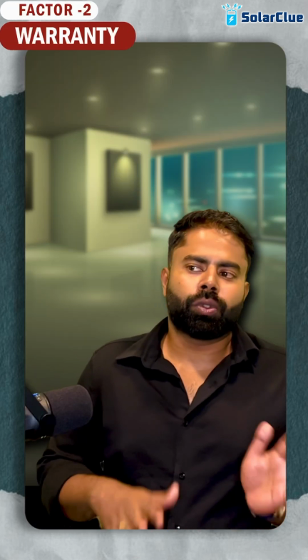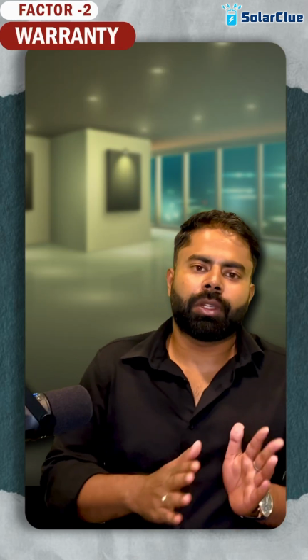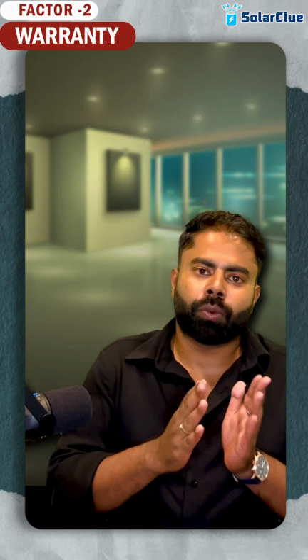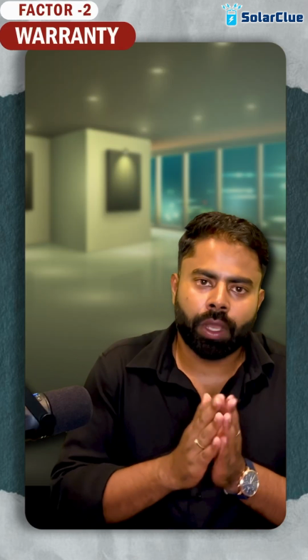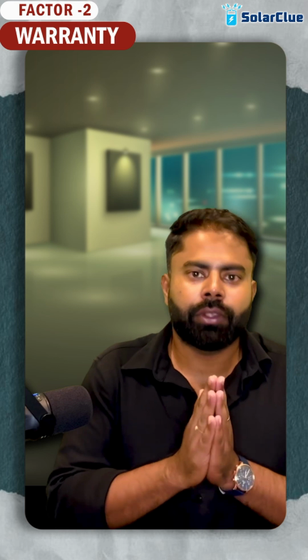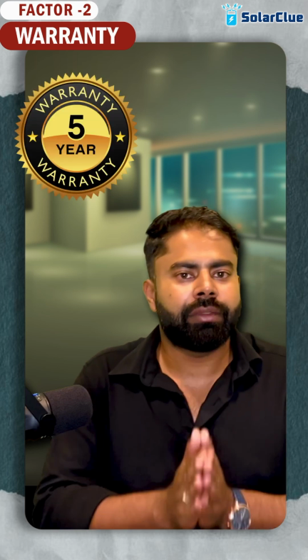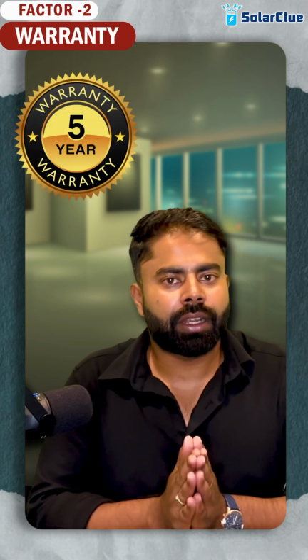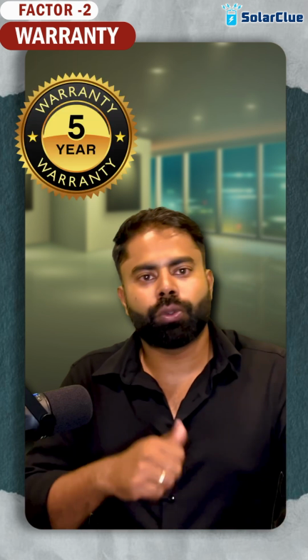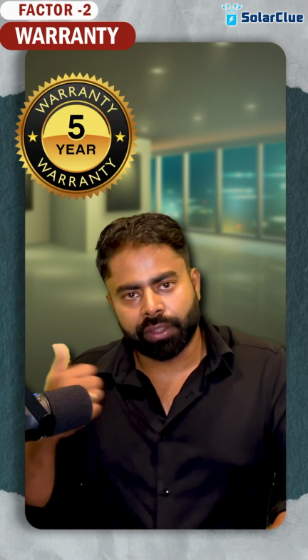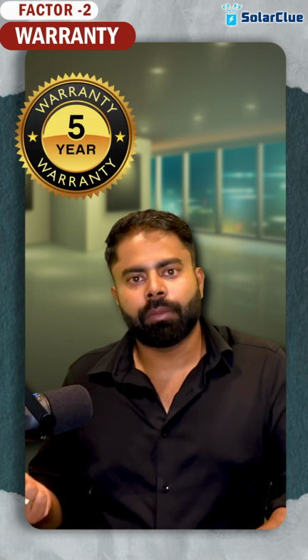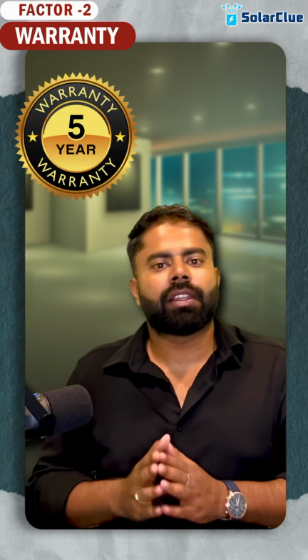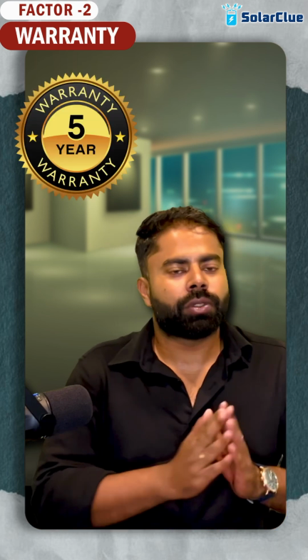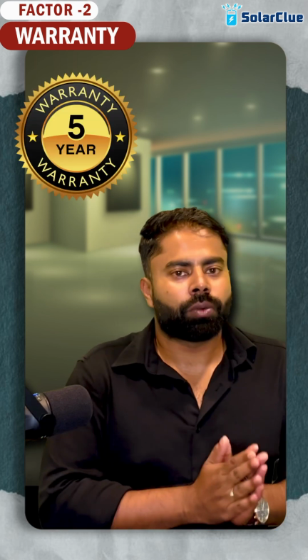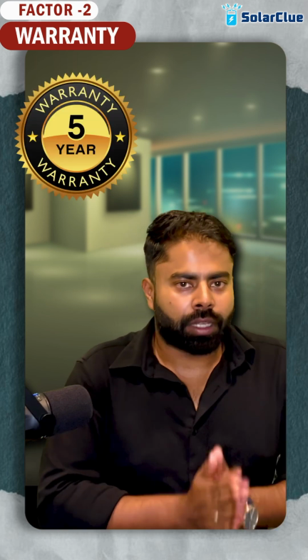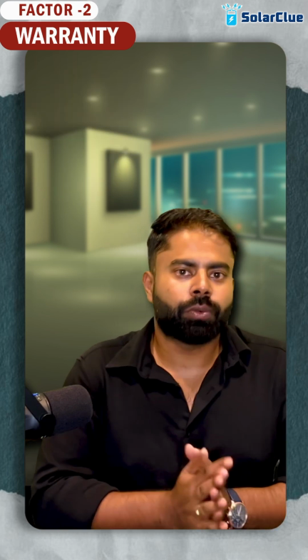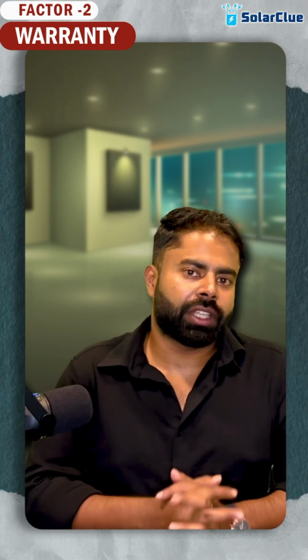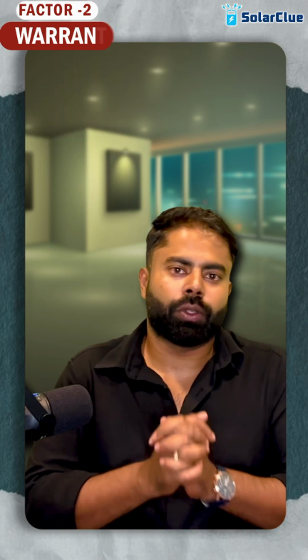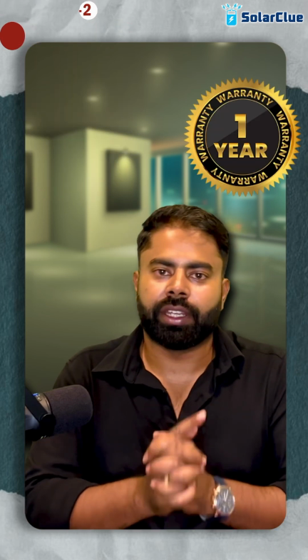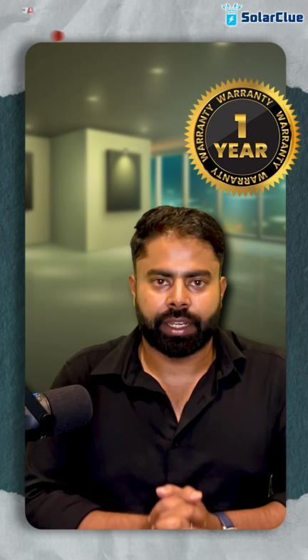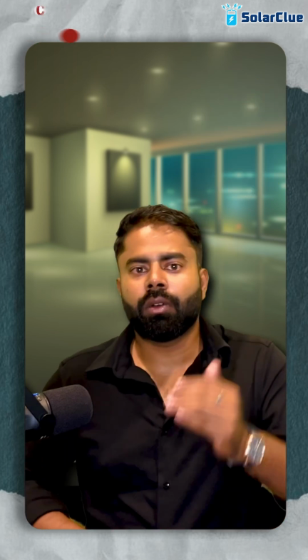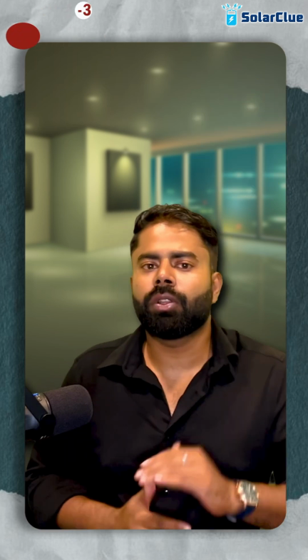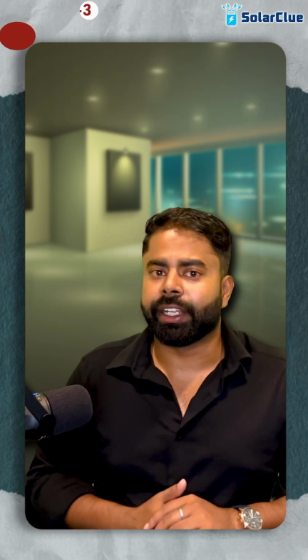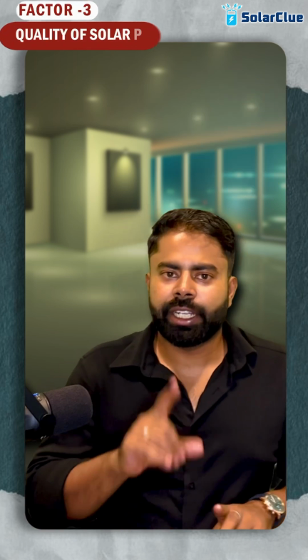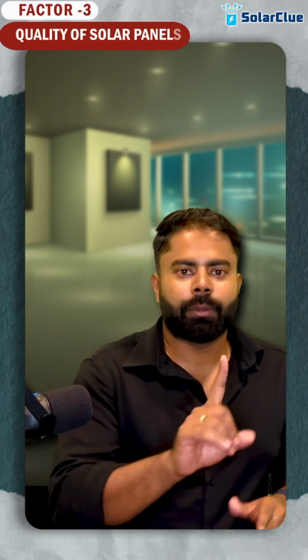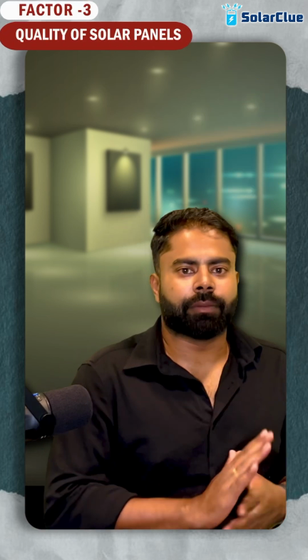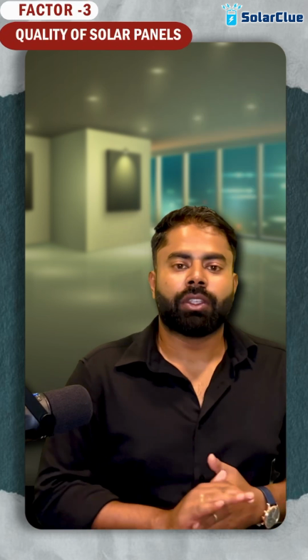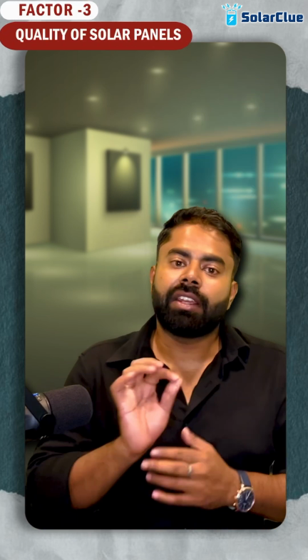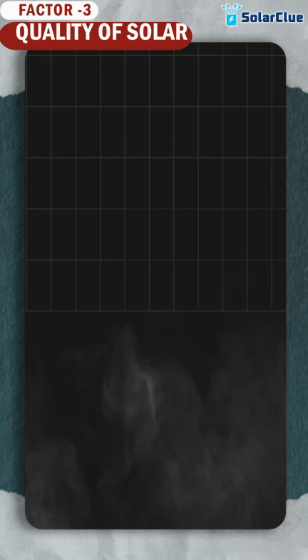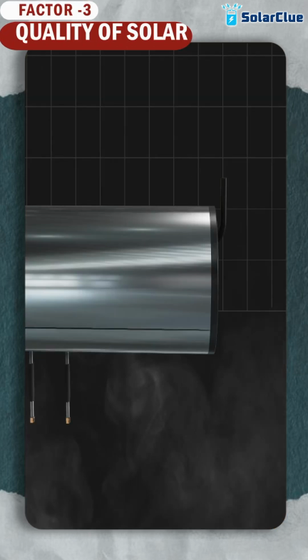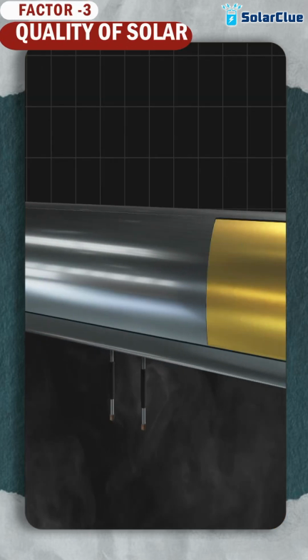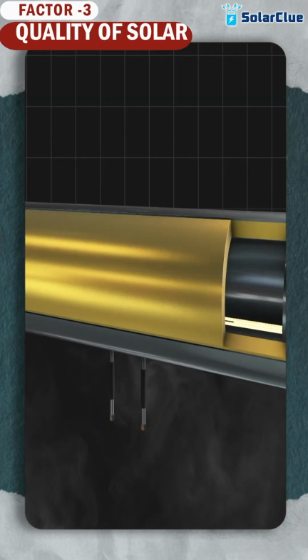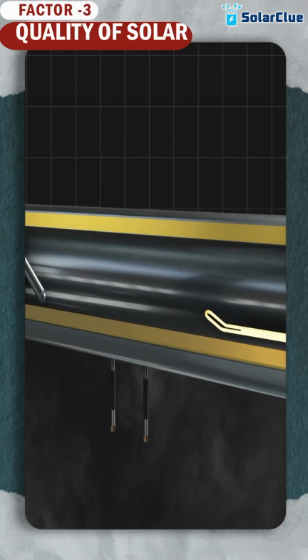Second factor is warranty. Higher the warranty, the better it is. Choose companies that are giving you five year warranty rather than companies giving you one year warranty. Now coming to the quality point.